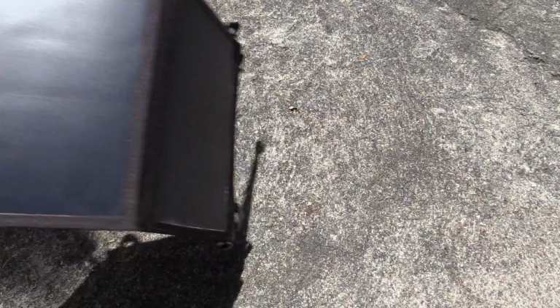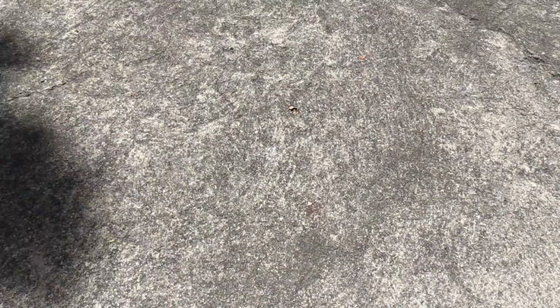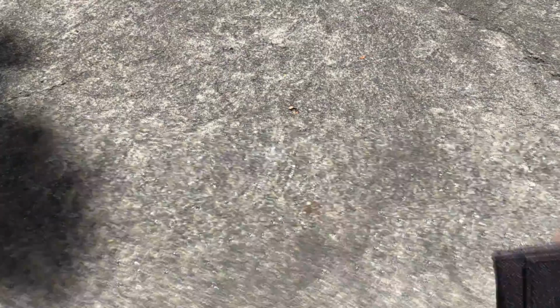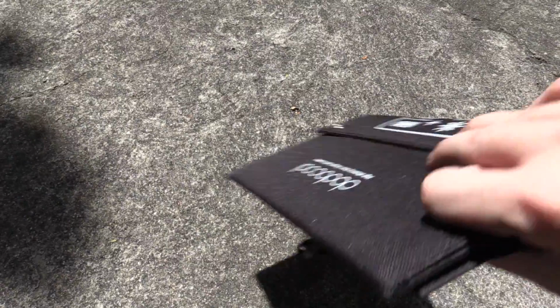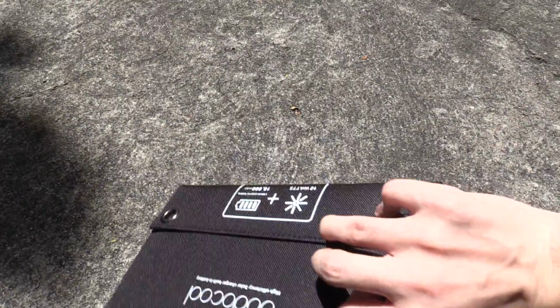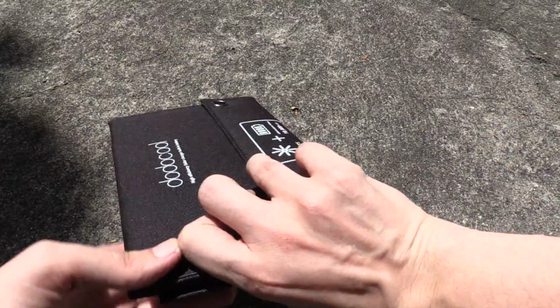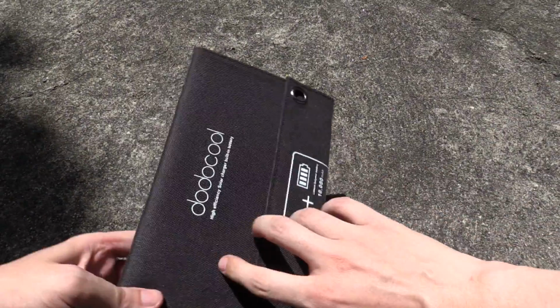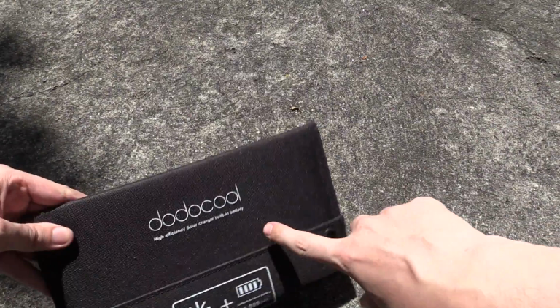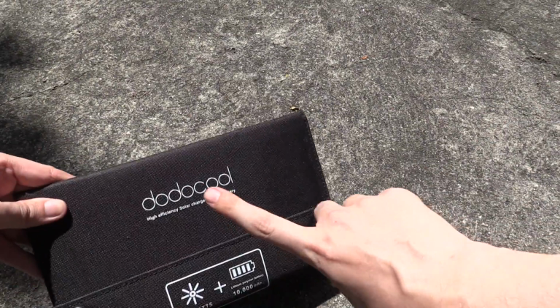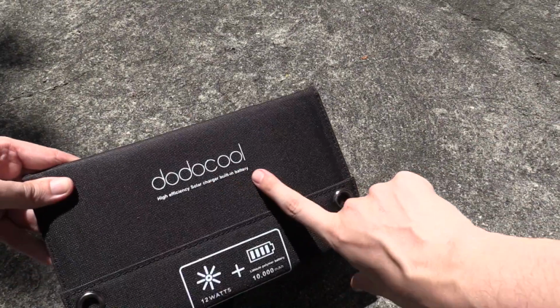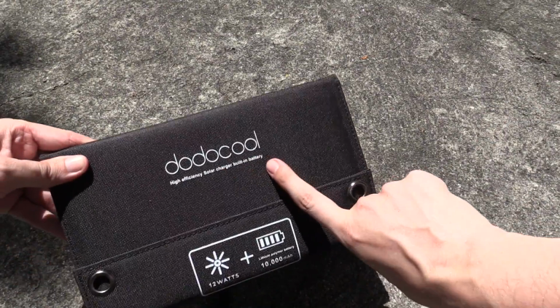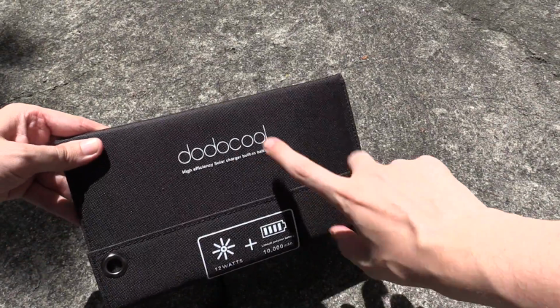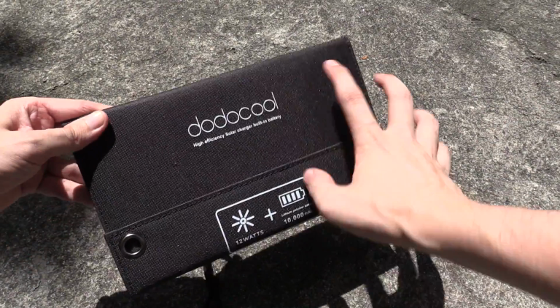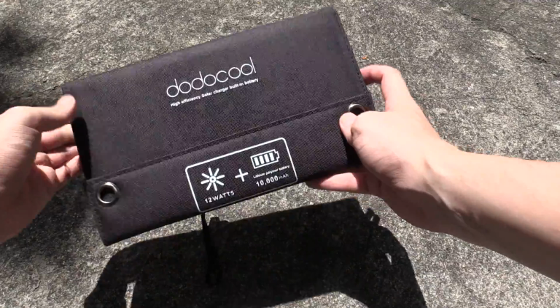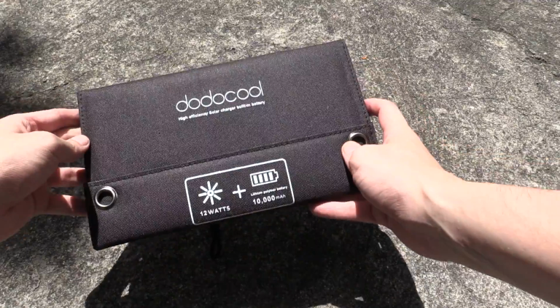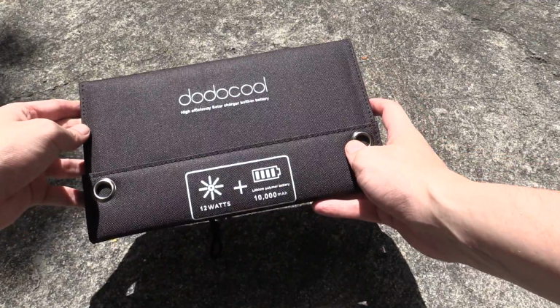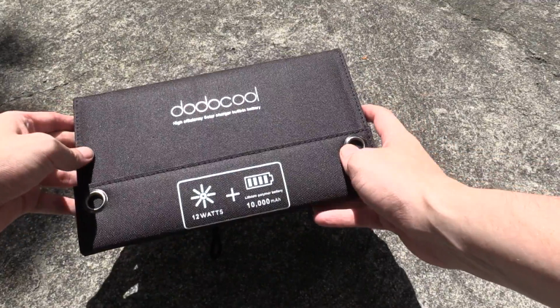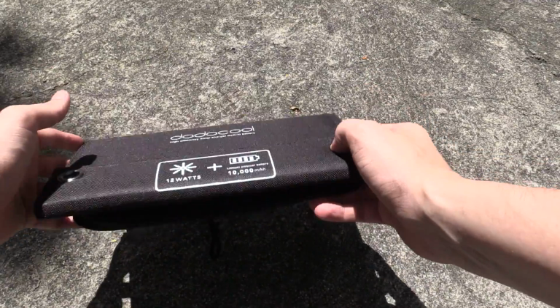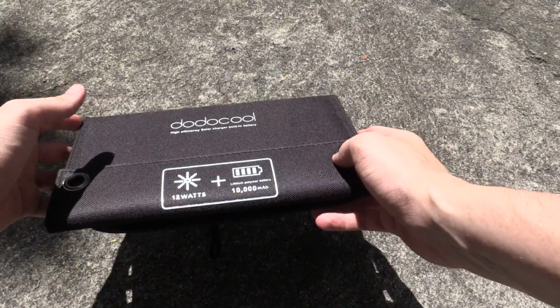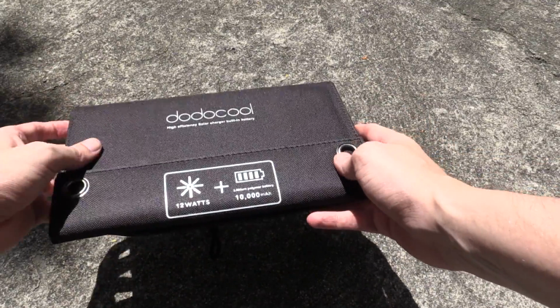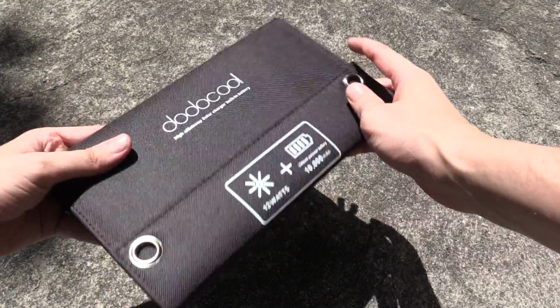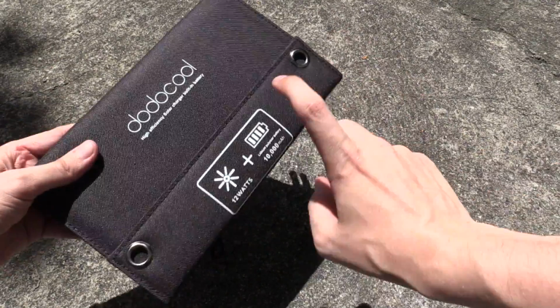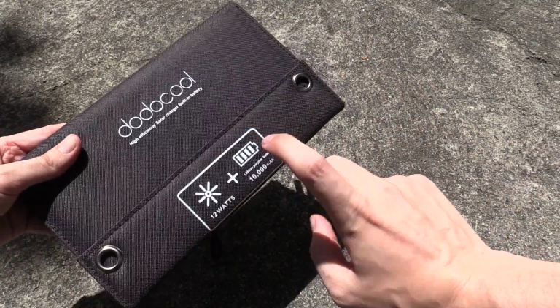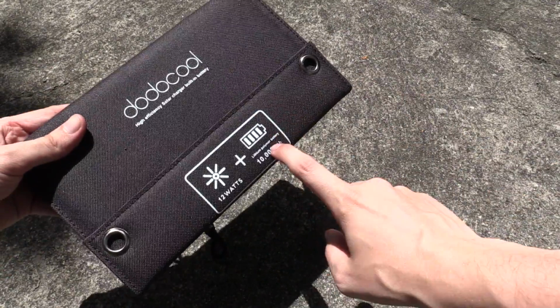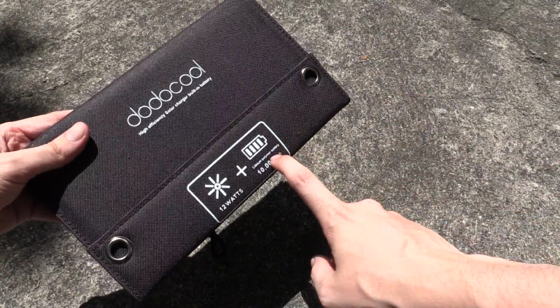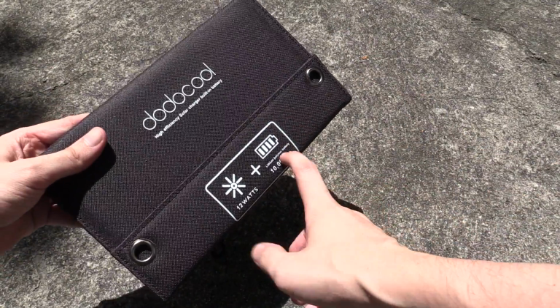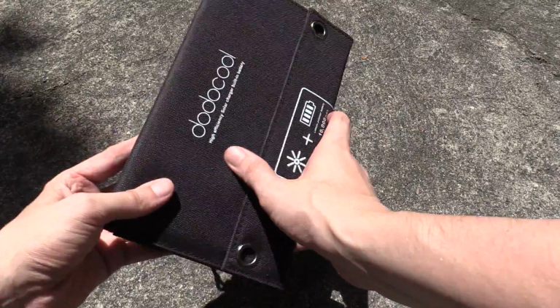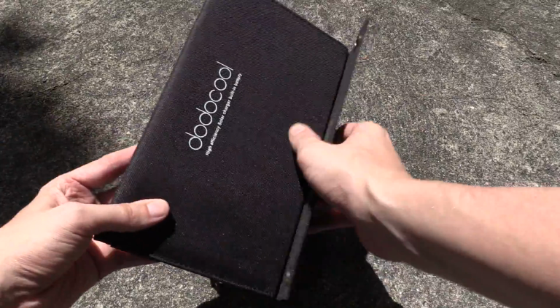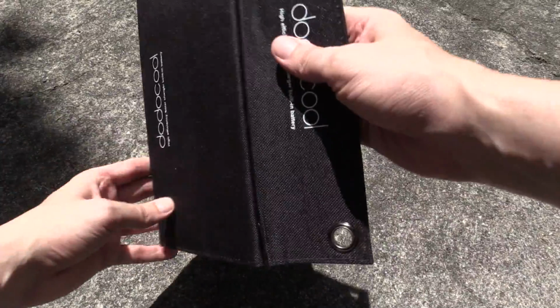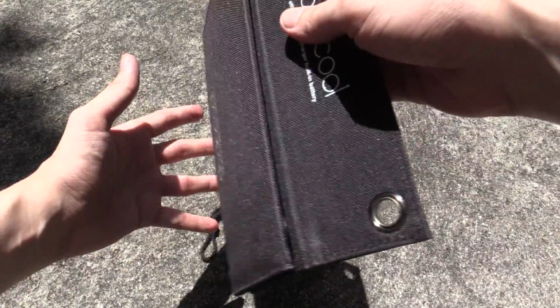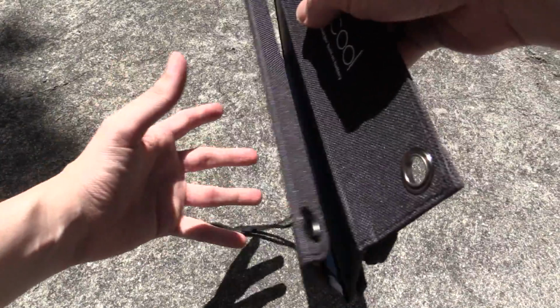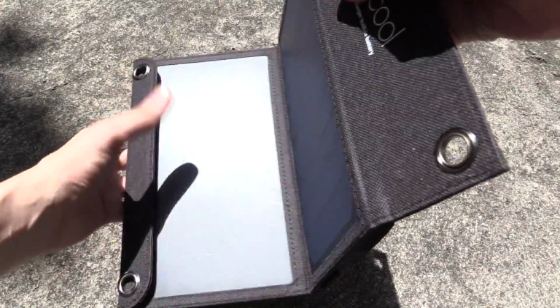Well that's where this one comes in from Dodo Cool. This was sent to me for review and I've reviewed some of their other products in the past and I've been happy with them. This one actually has a built-in 10,000 mAh power bank. Let me unfold it so you can see.